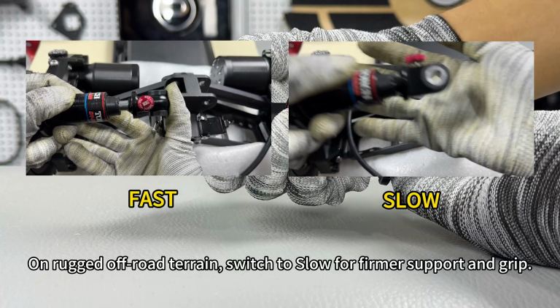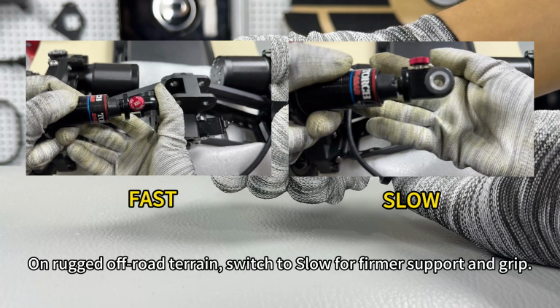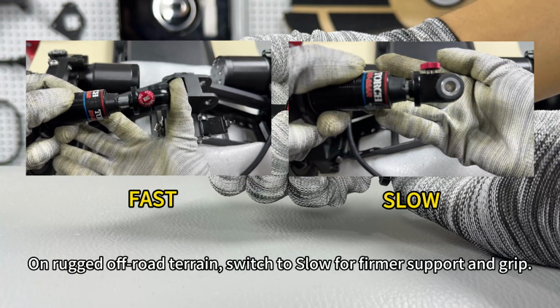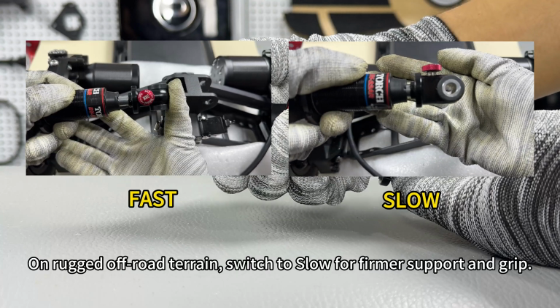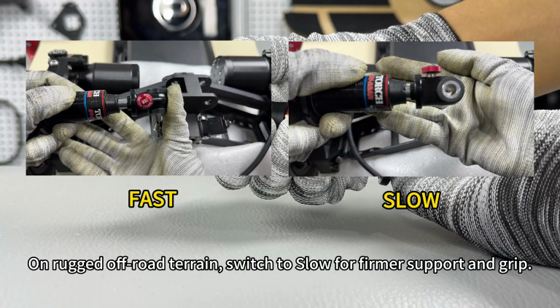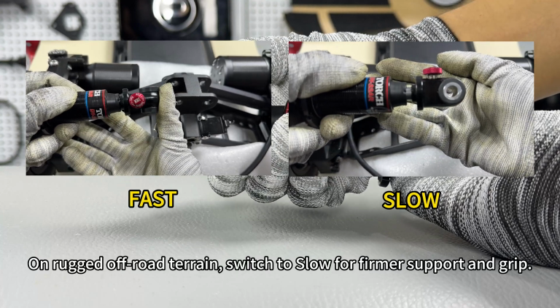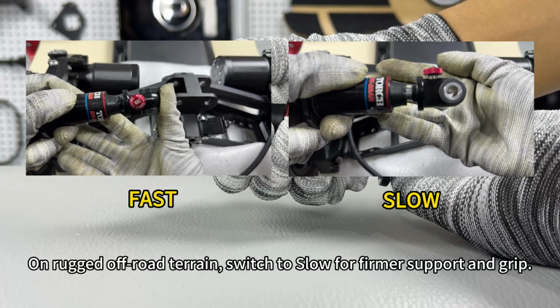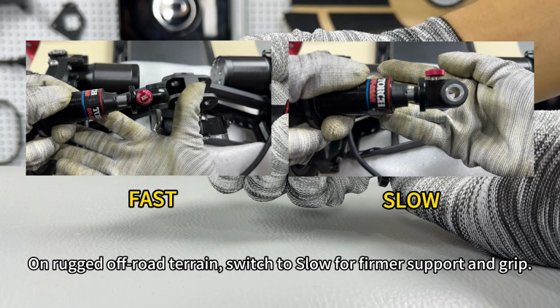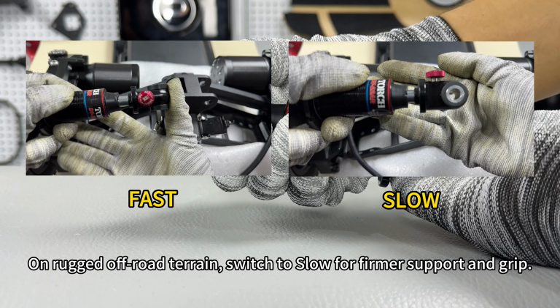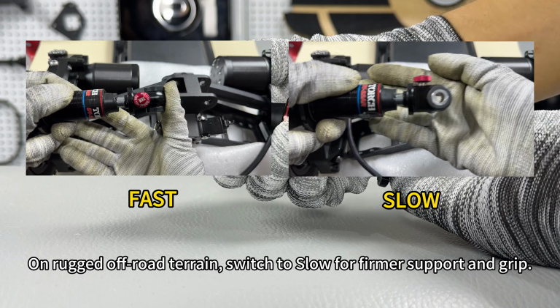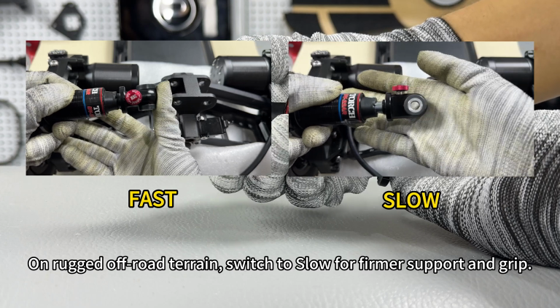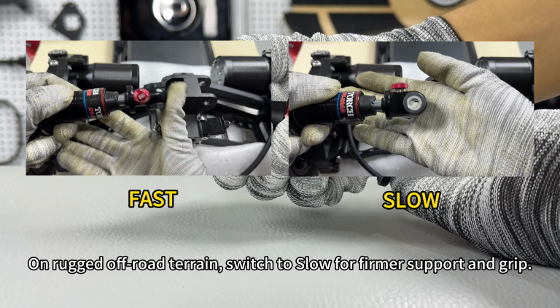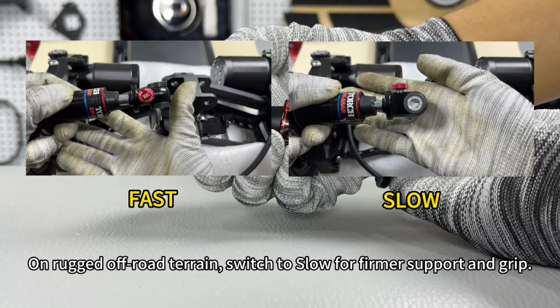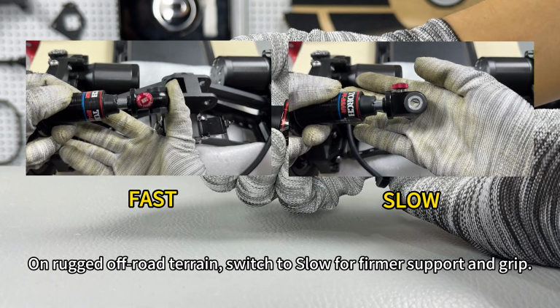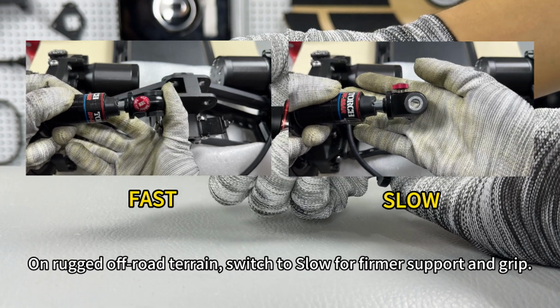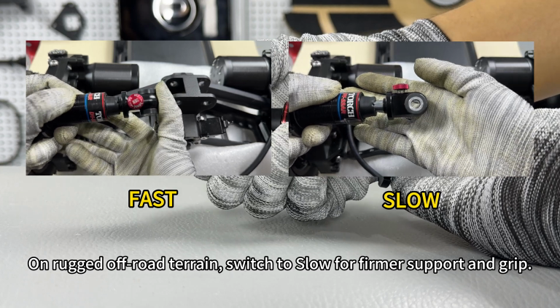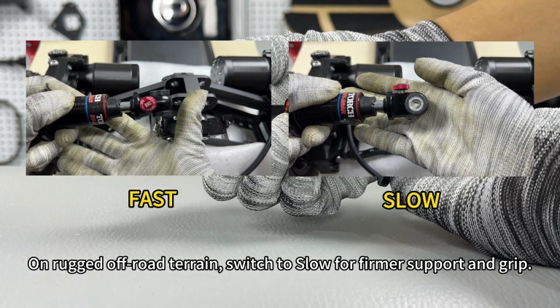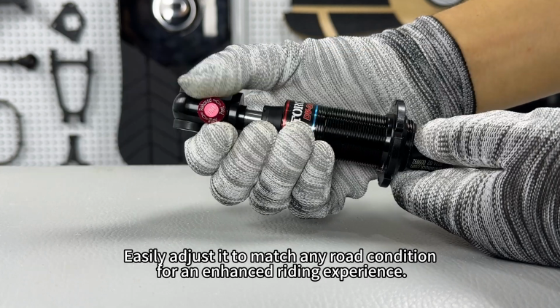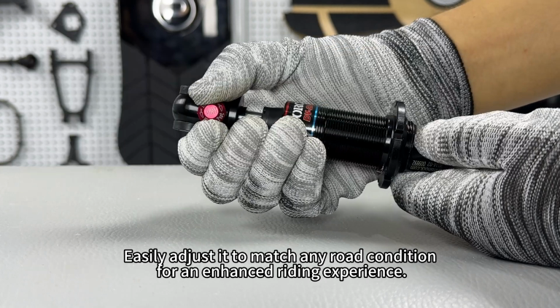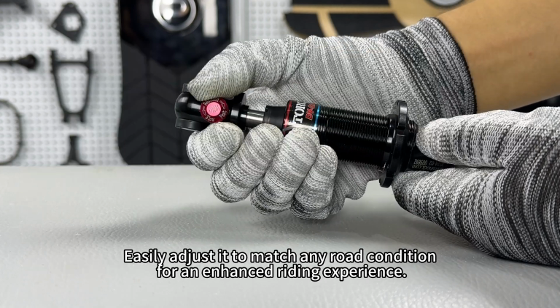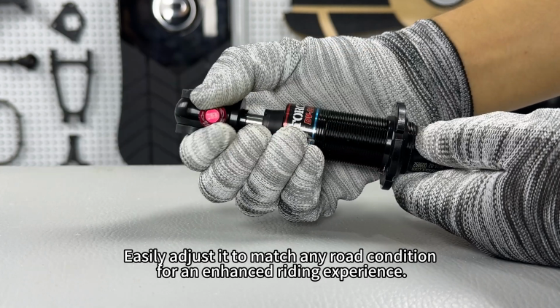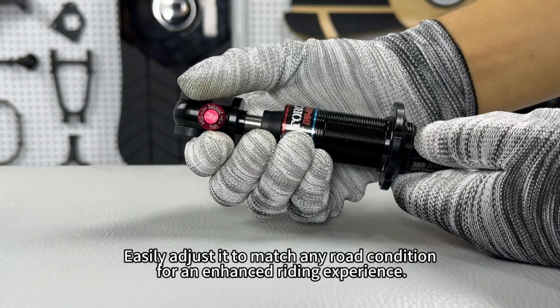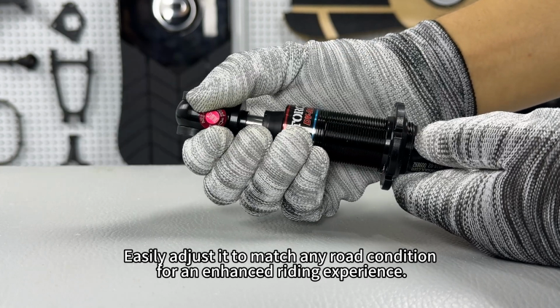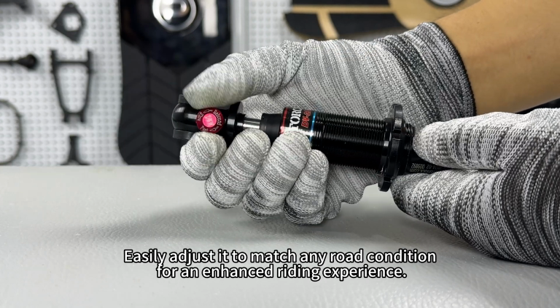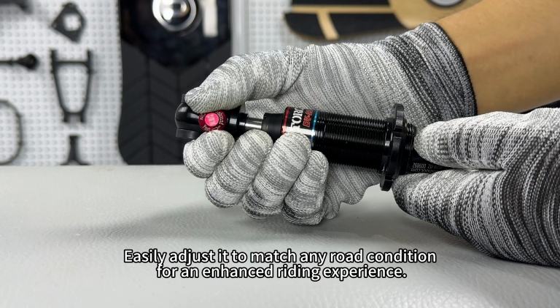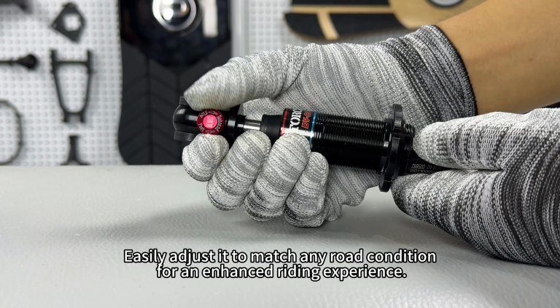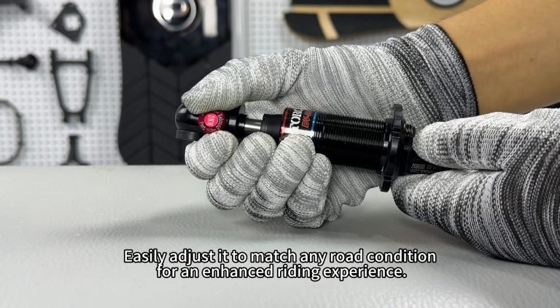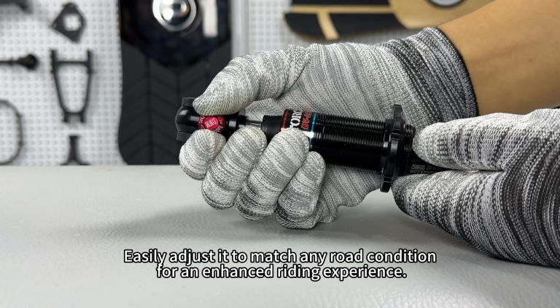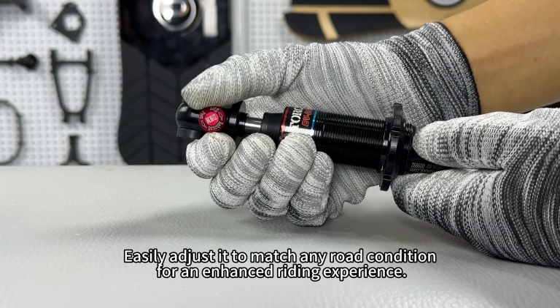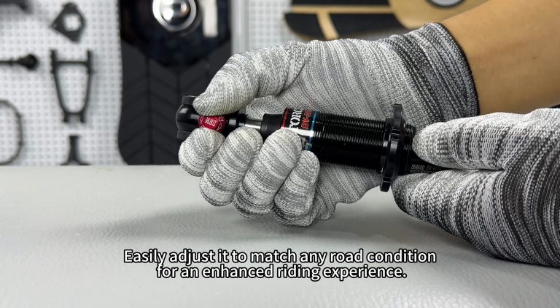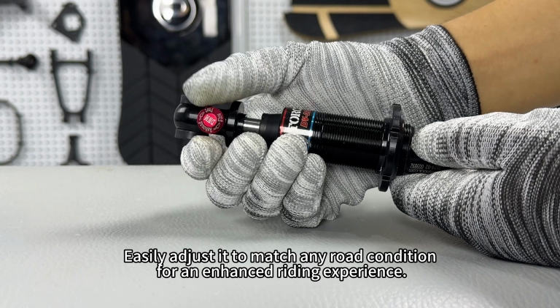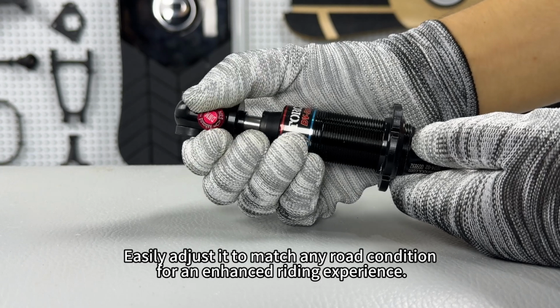On rugged off-road terrain, switch to slow for firmer support and grip. Easily adjust it to match any road condition for an enhanced riding experience.